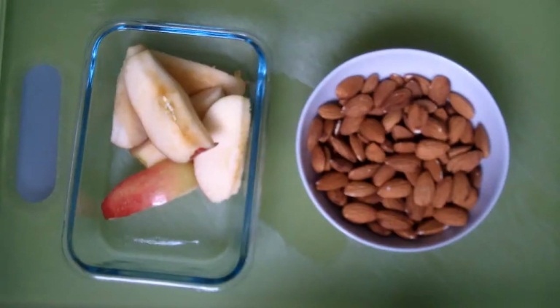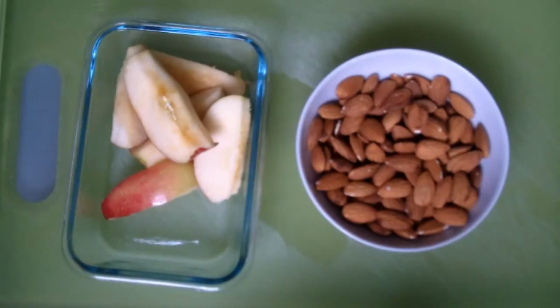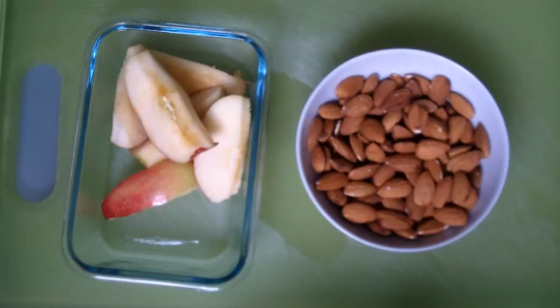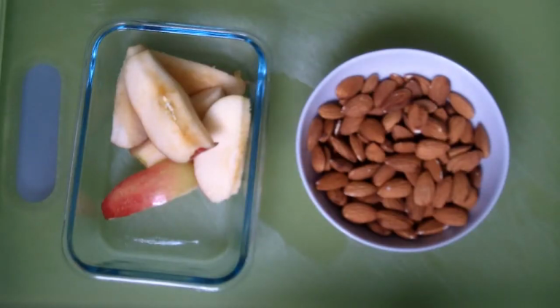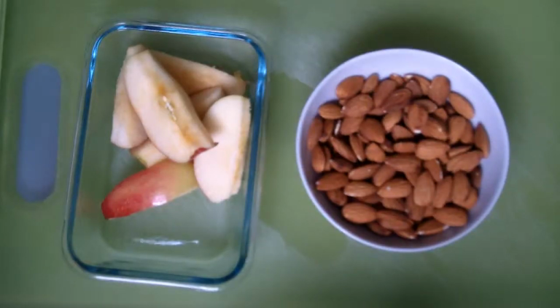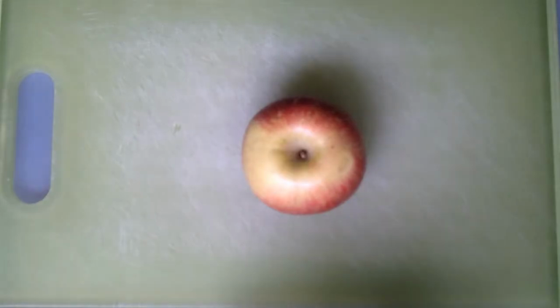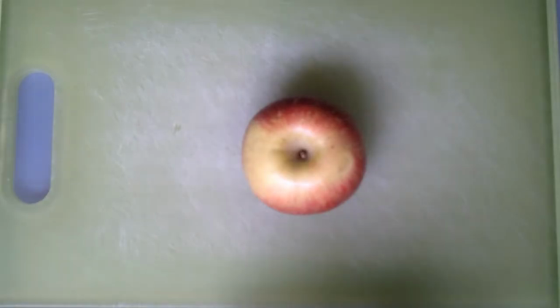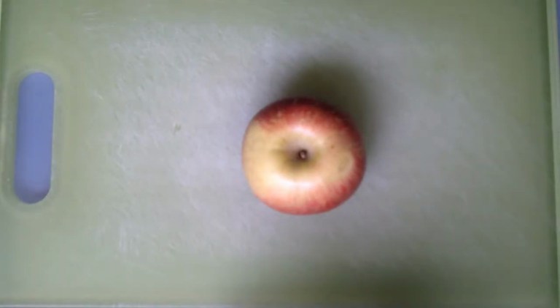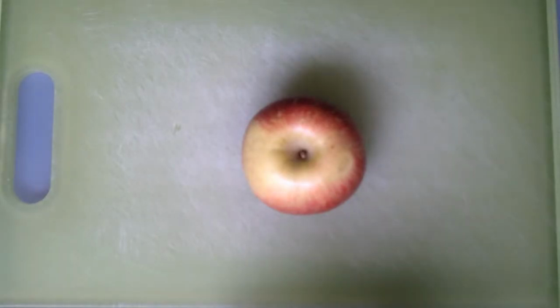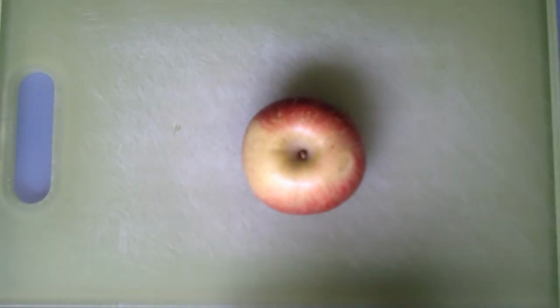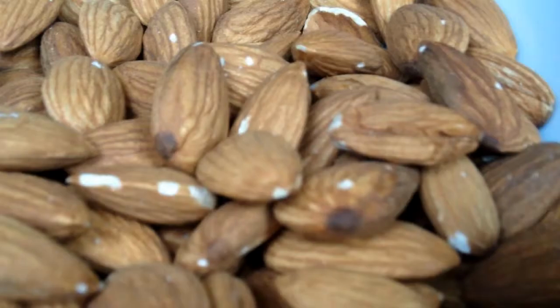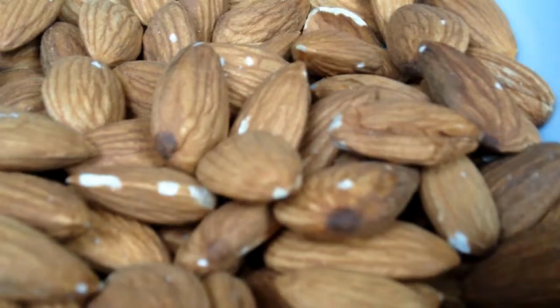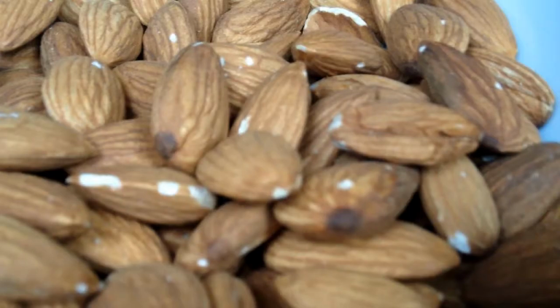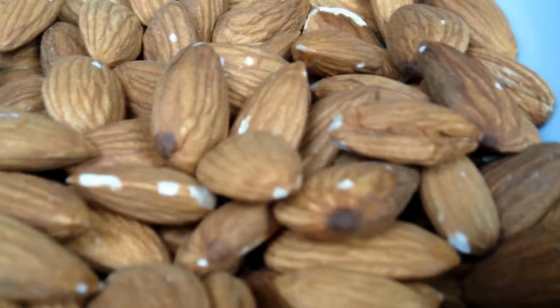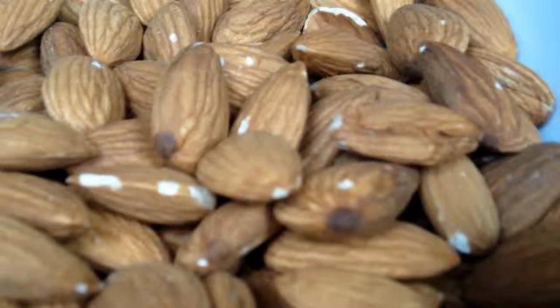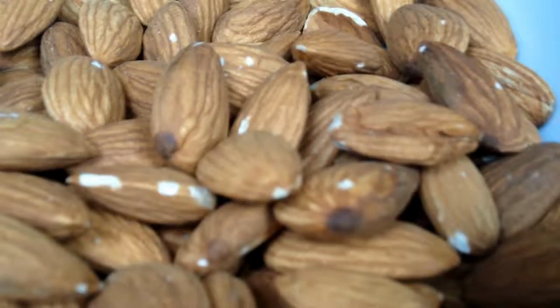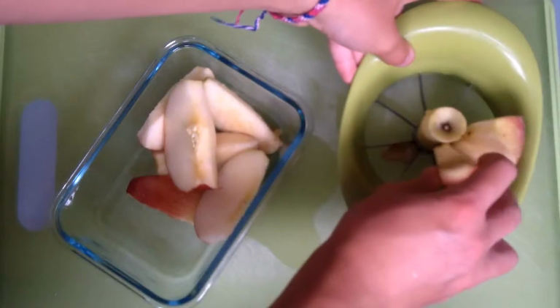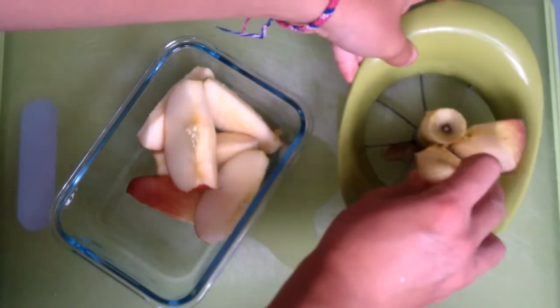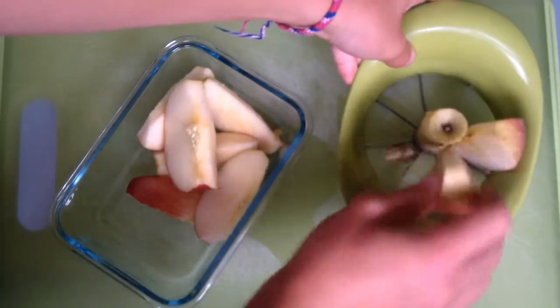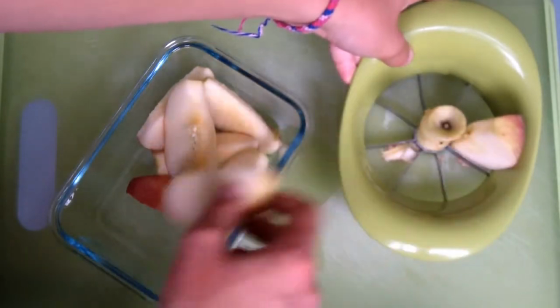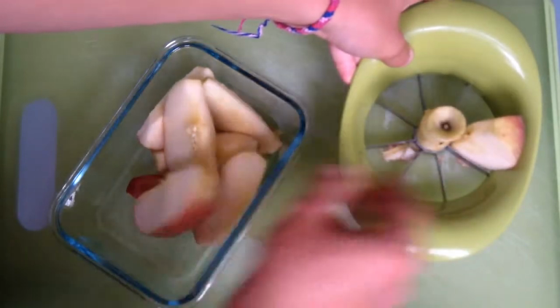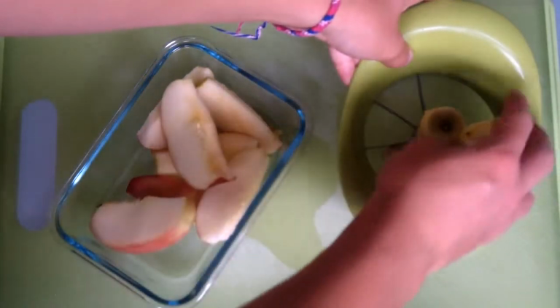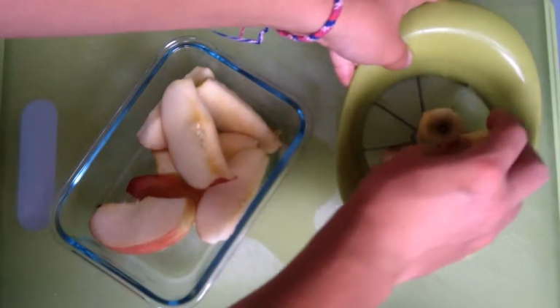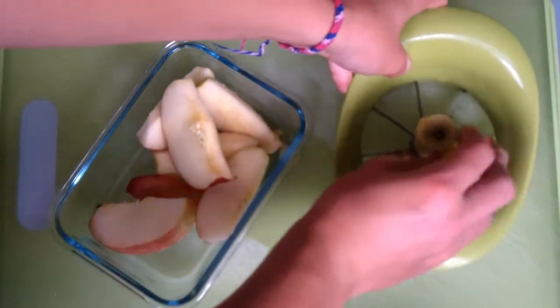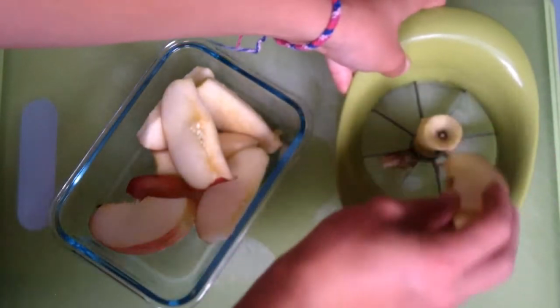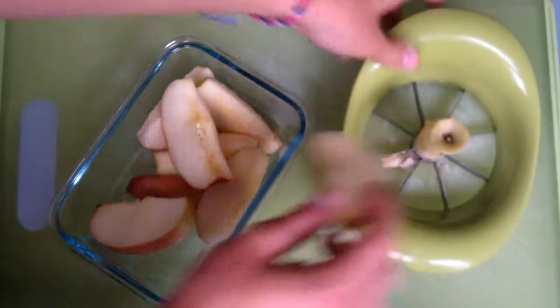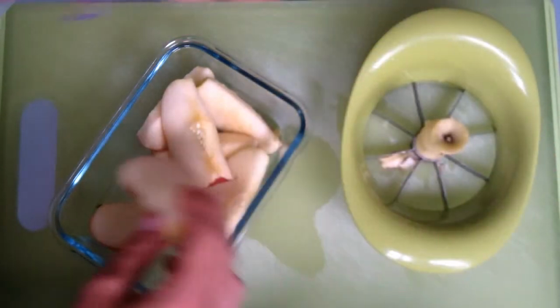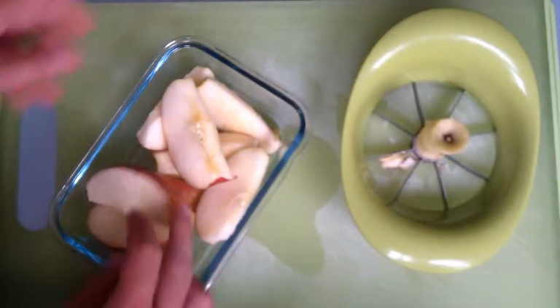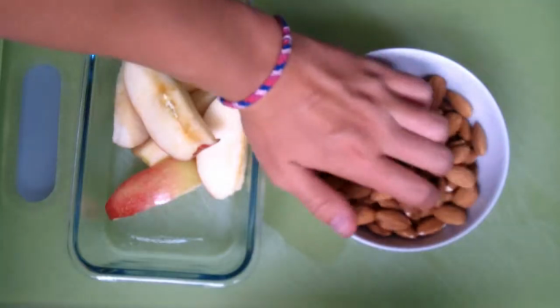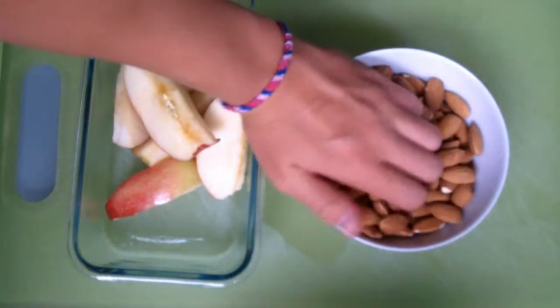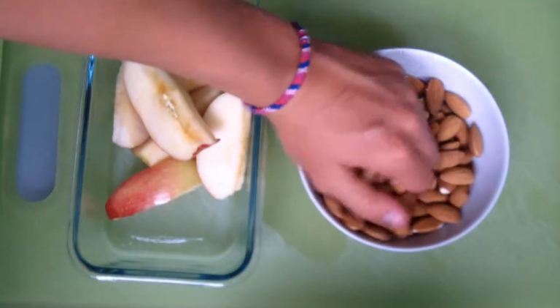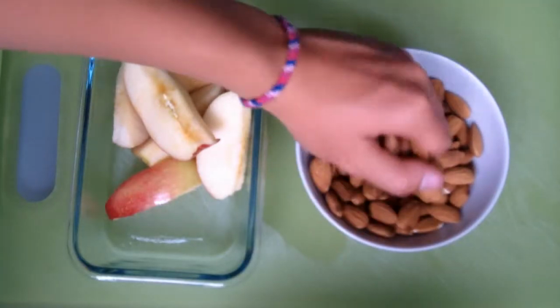For the next breakfast, all you need is an apple and a handful of almonds. Simply cut up the apple and combine them with the almonds in a container.